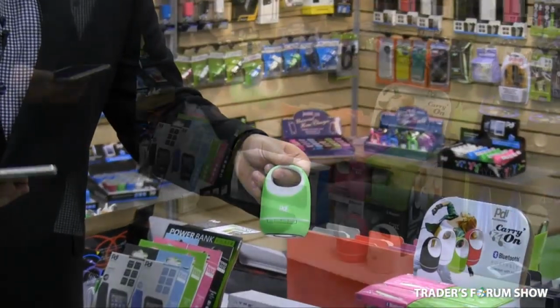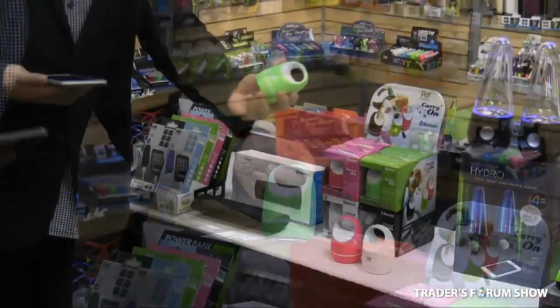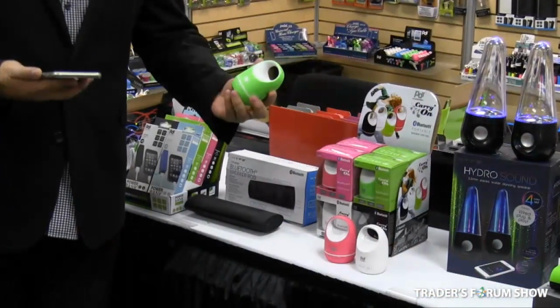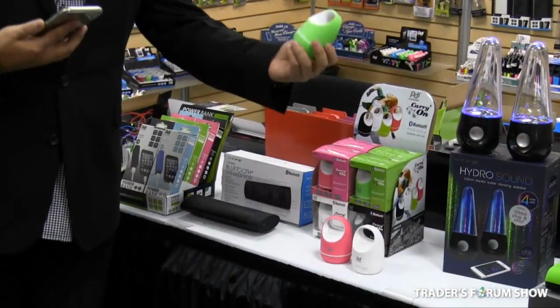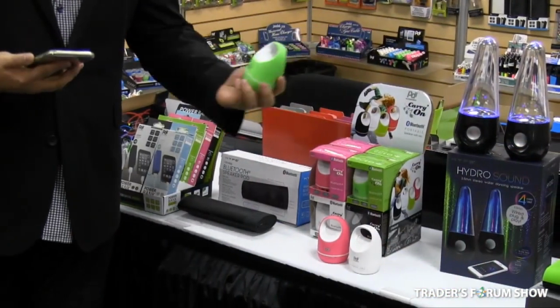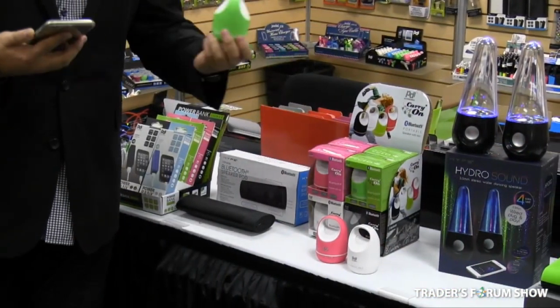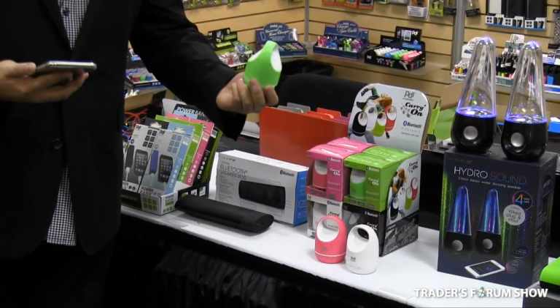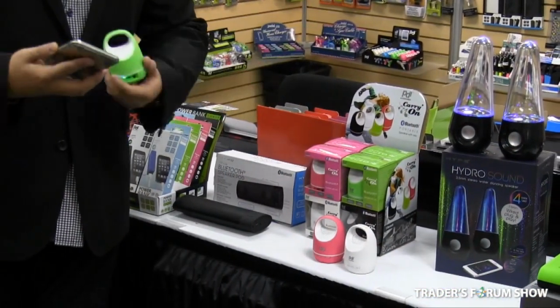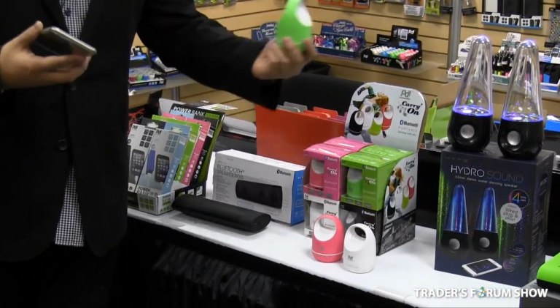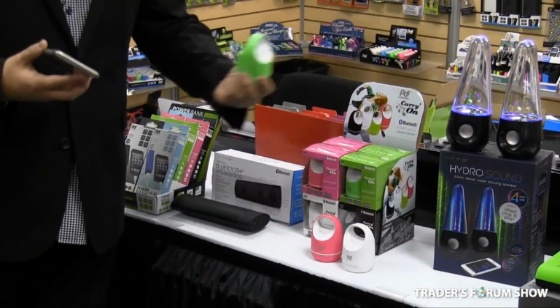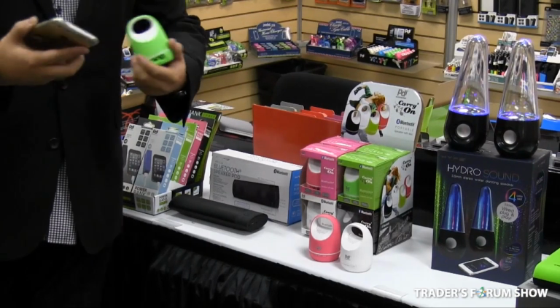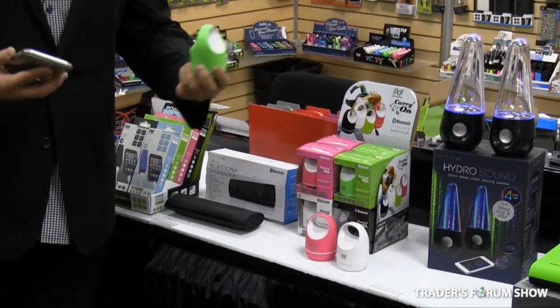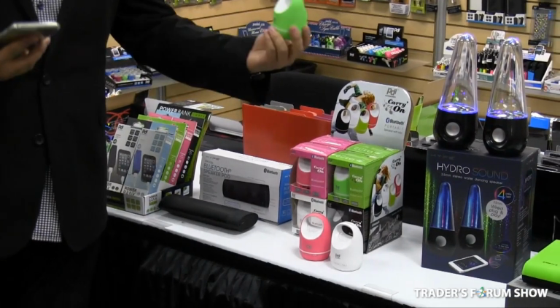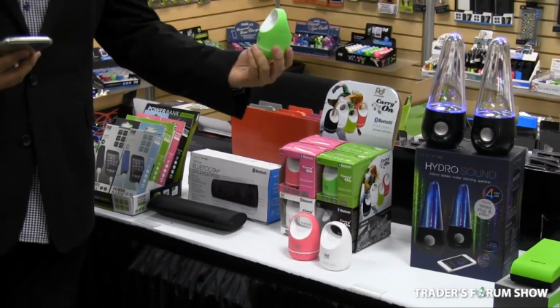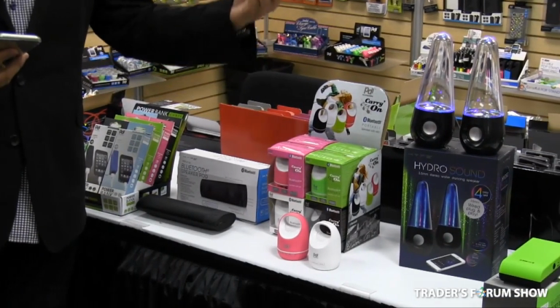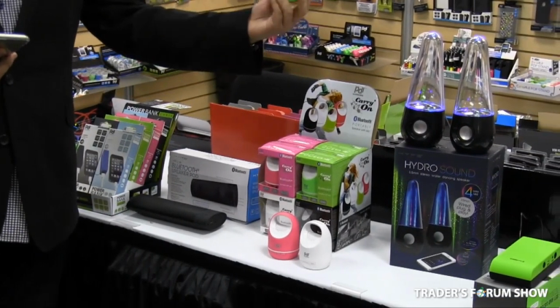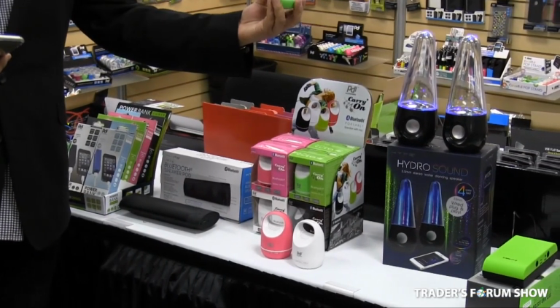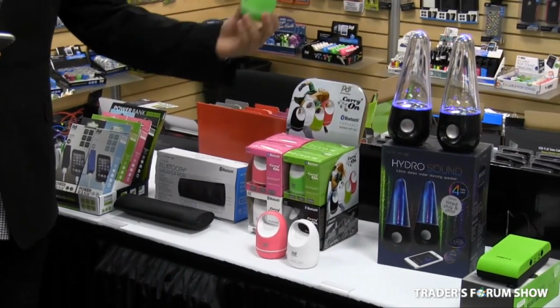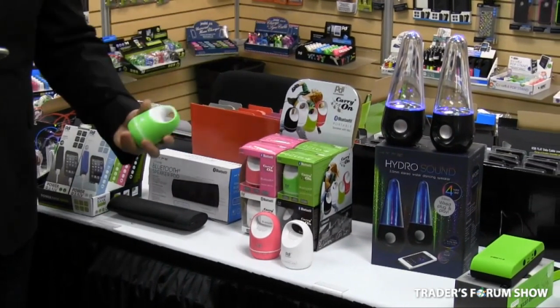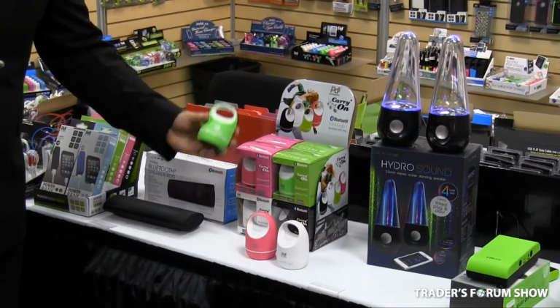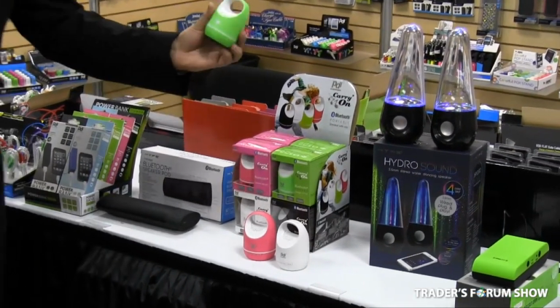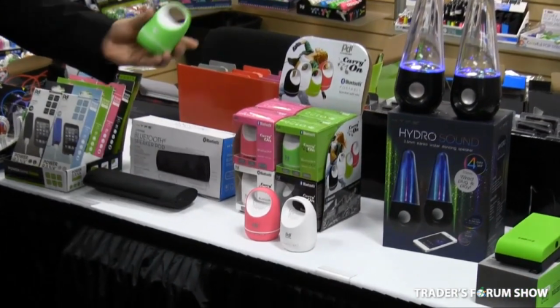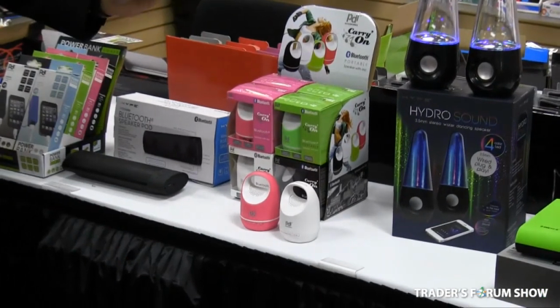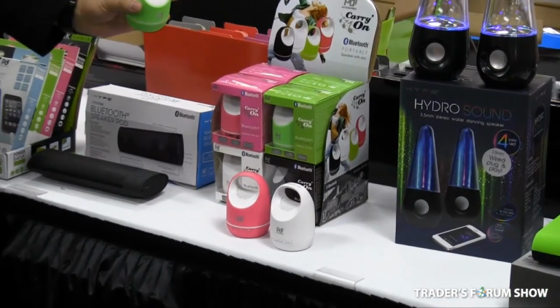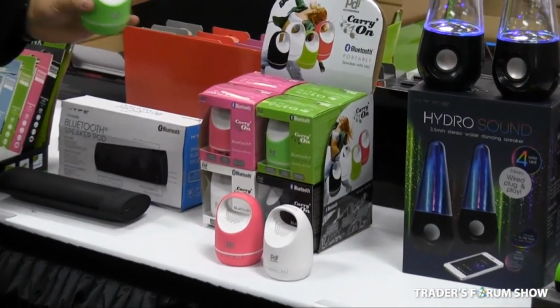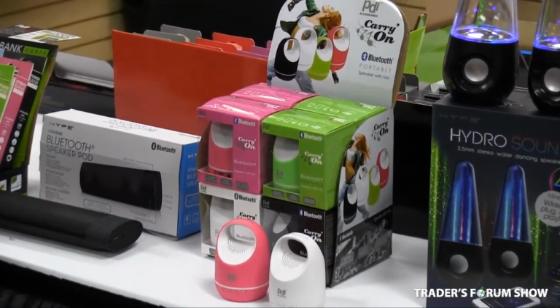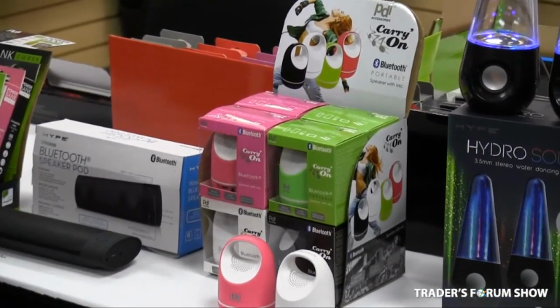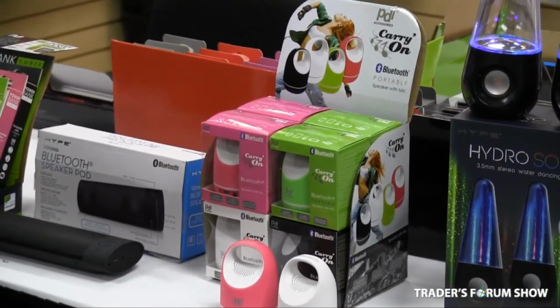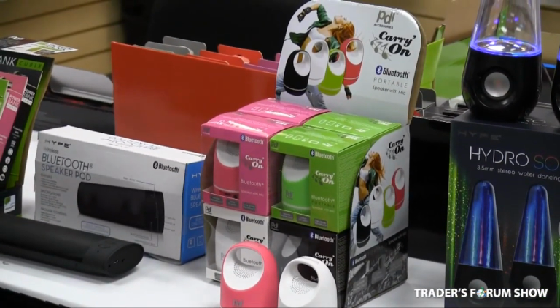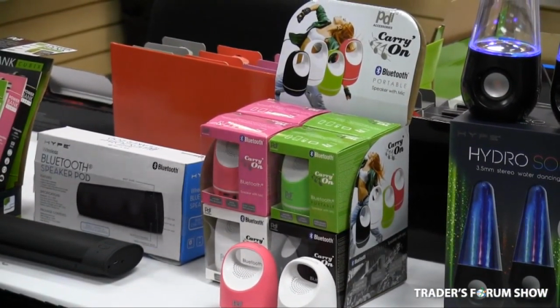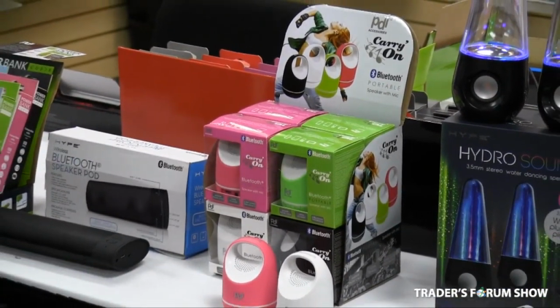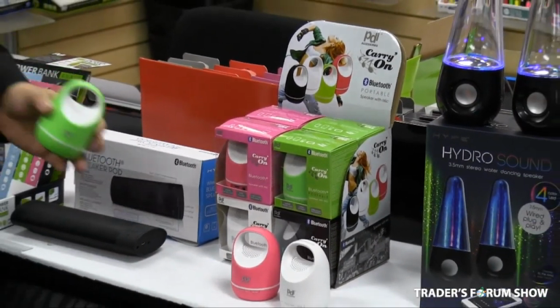So the best thing about this is it's Bluetooth, so you don't have to connect your phone or device with cables. Wireless connection with 10 meters range, and this comes in four different colors. It comes in a counter display, so it's an easy item for you to display and make good margins on.